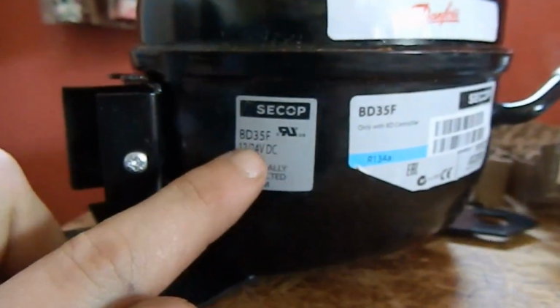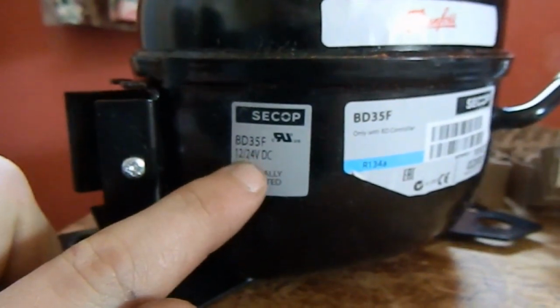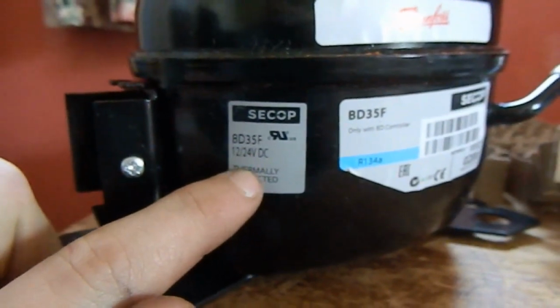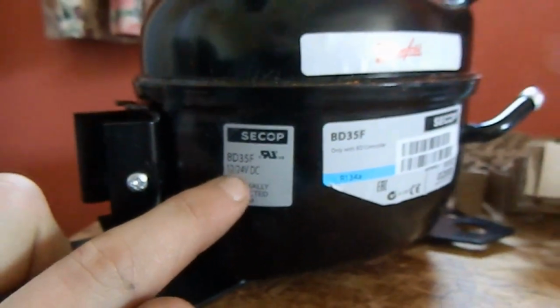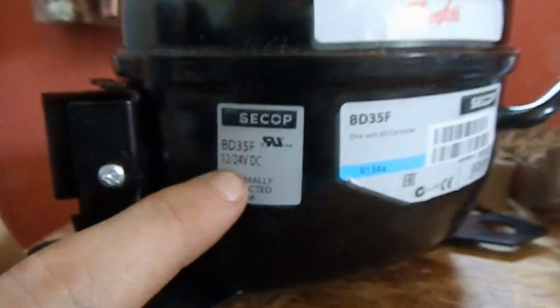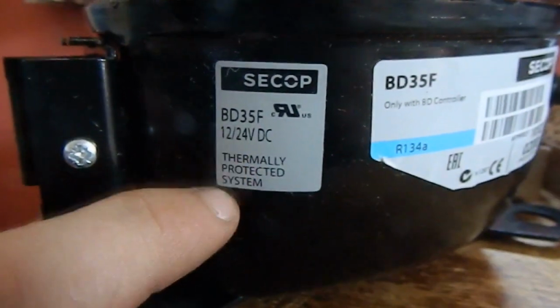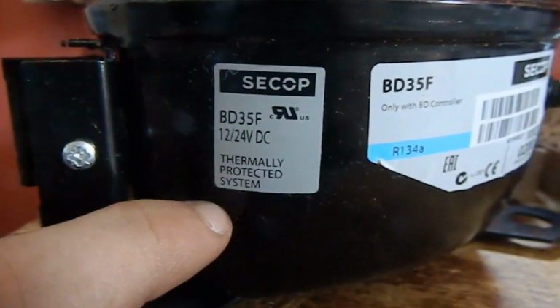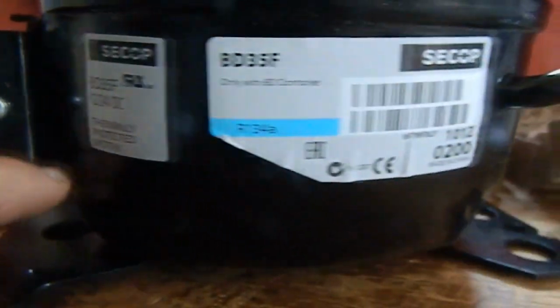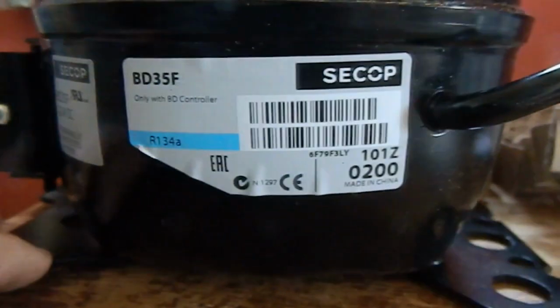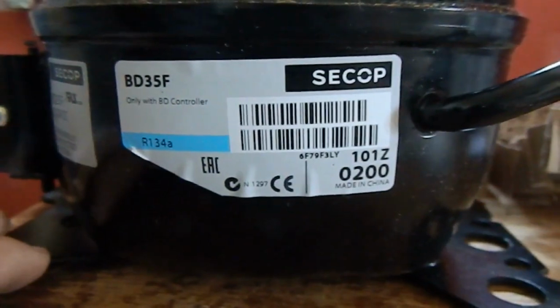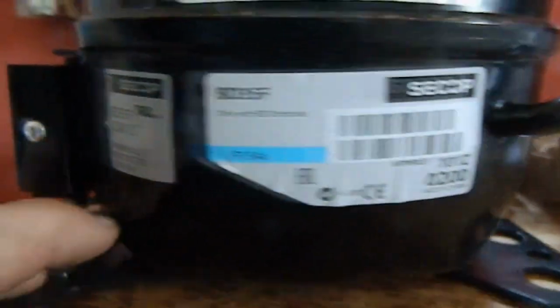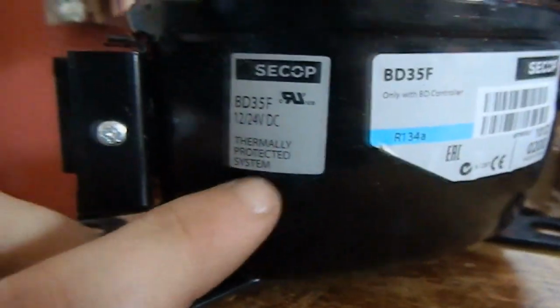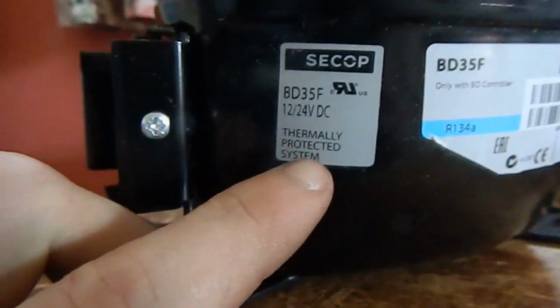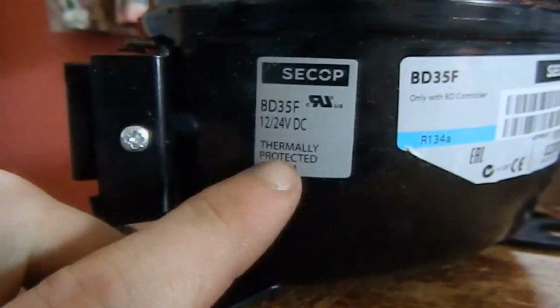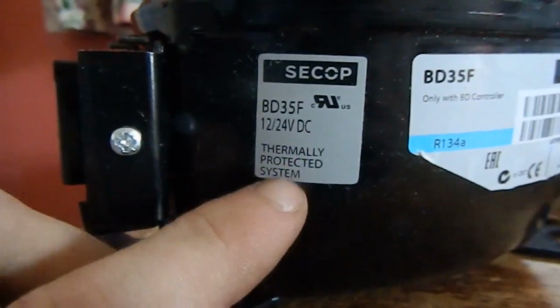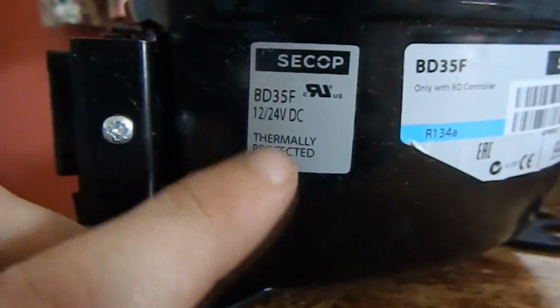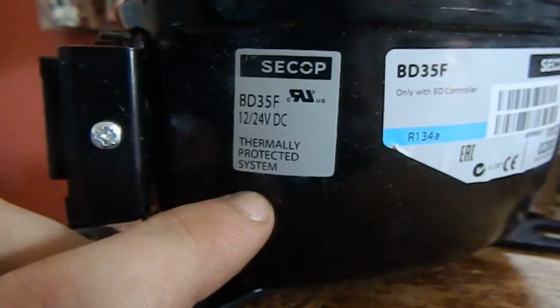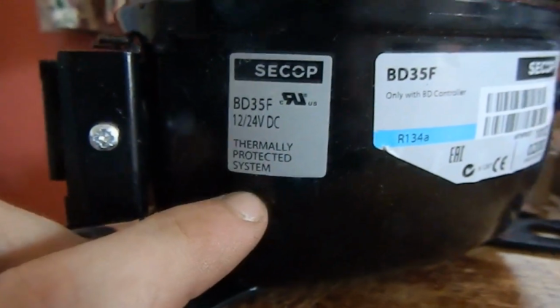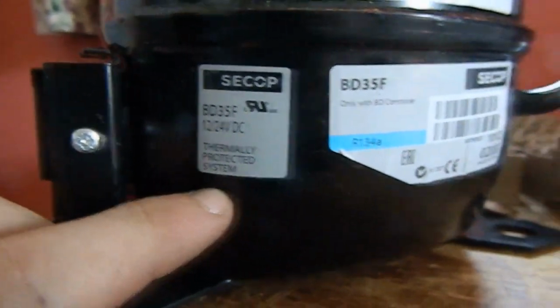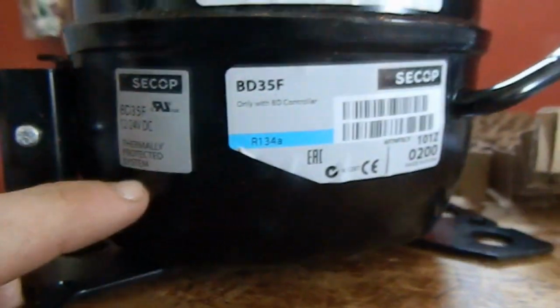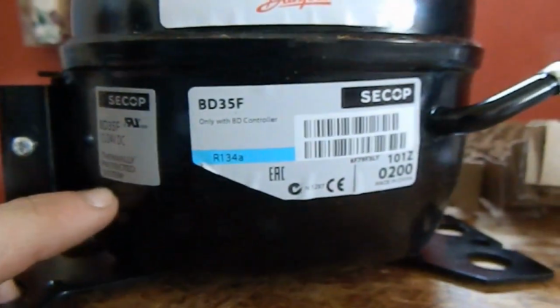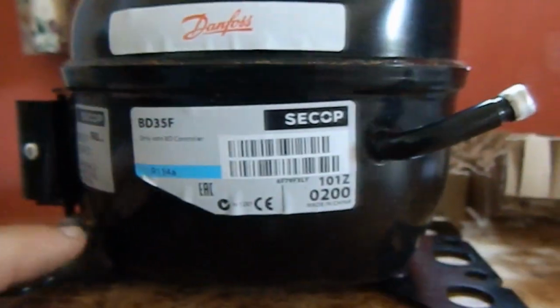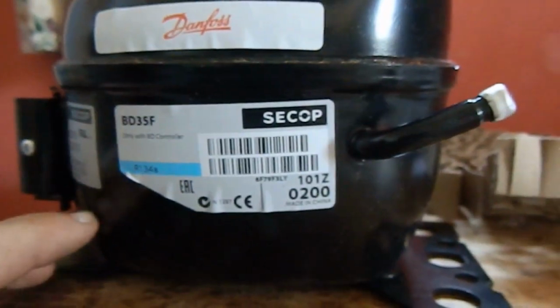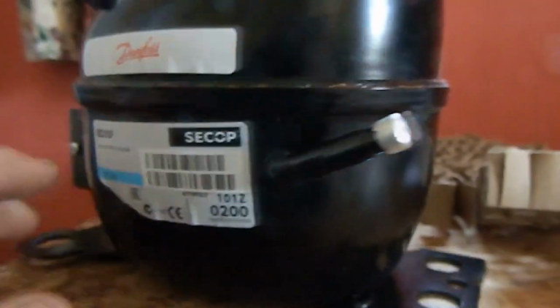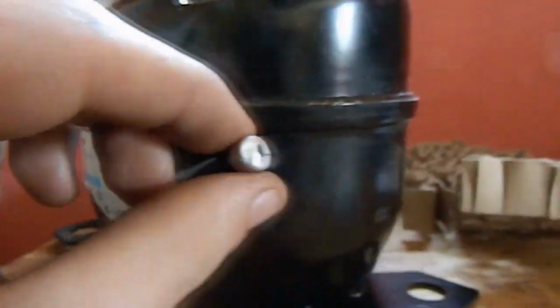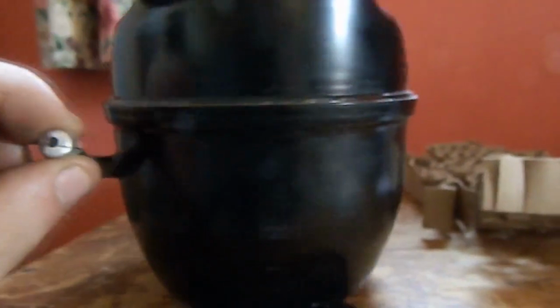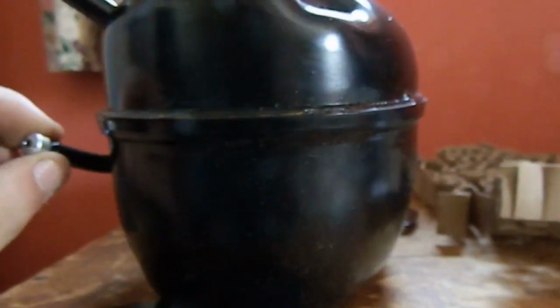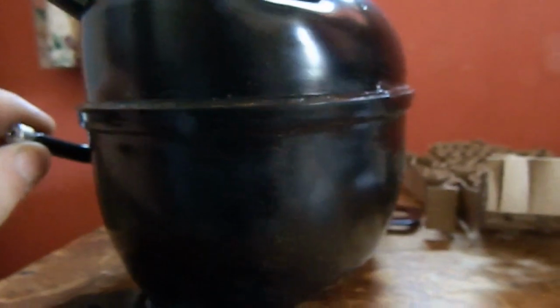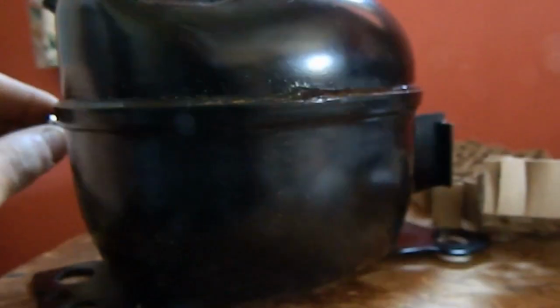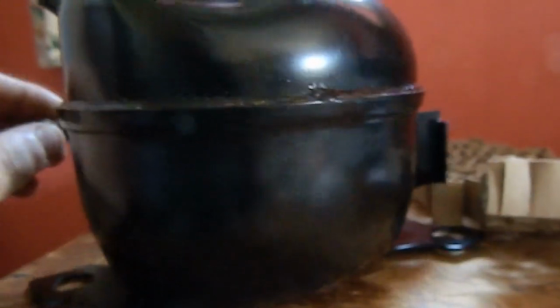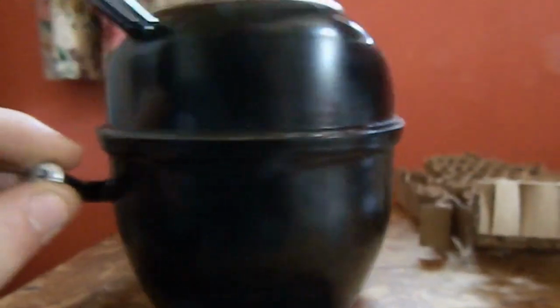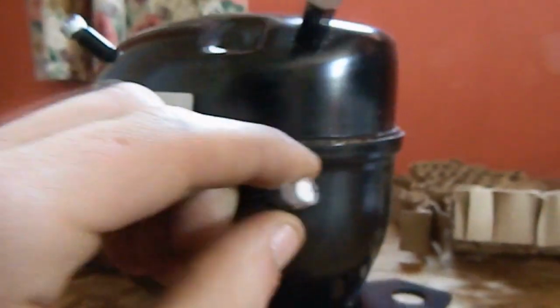Now you can see it's 12 to 24 volts. I'm not sure how they thermally protect it — that must be an external thing. But I've got this so I can make a refrigeration system that runs direct off my solar all the time.